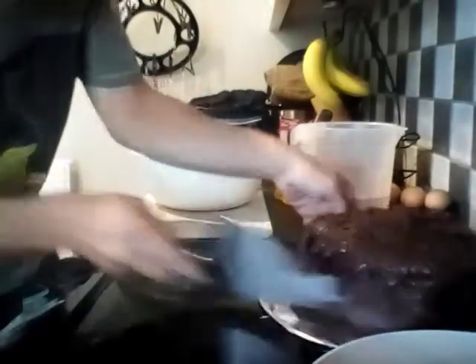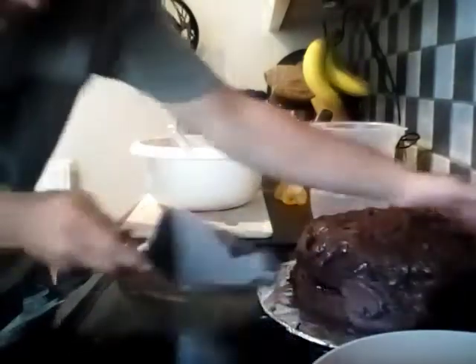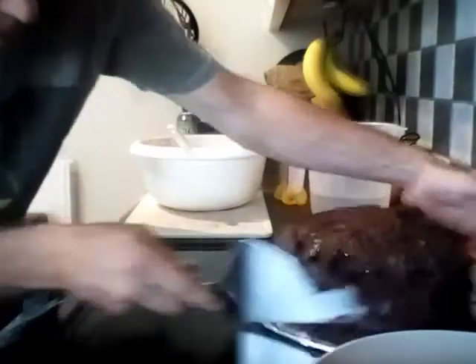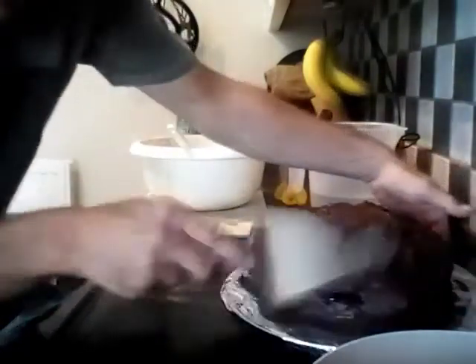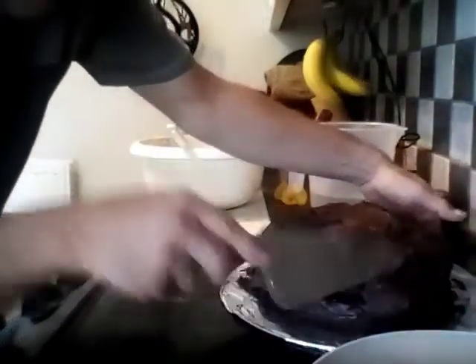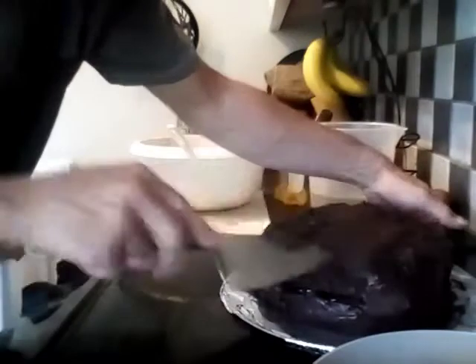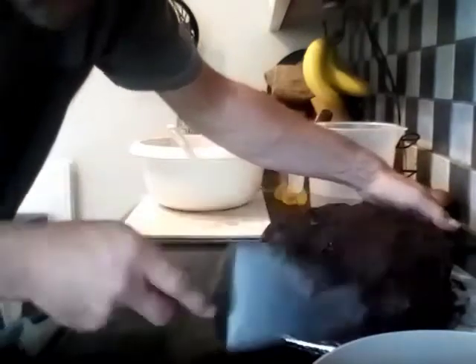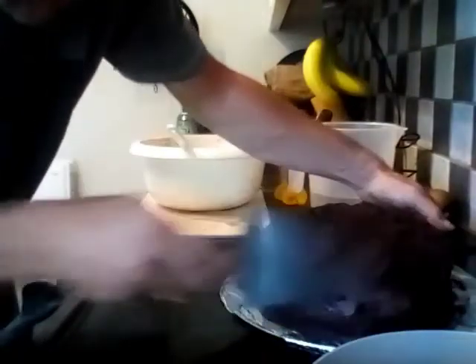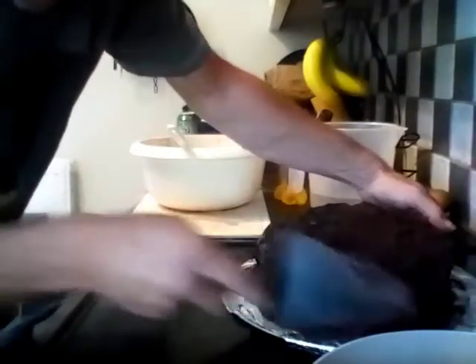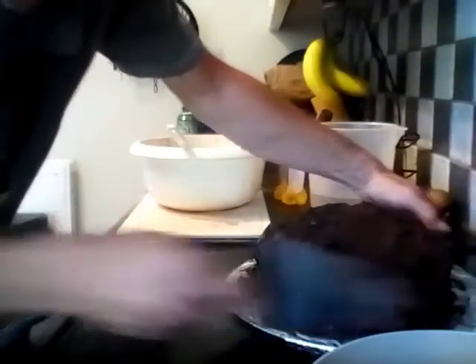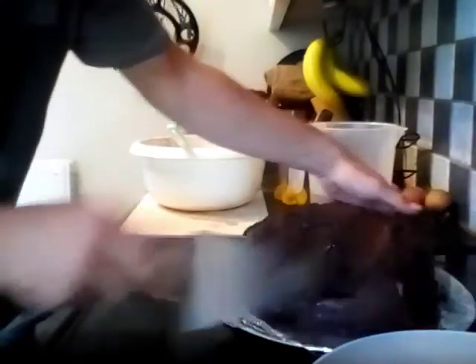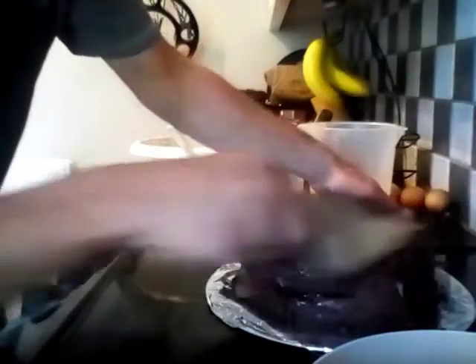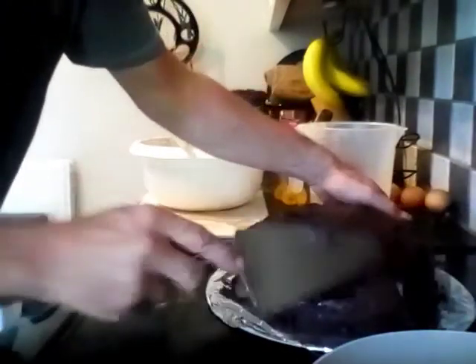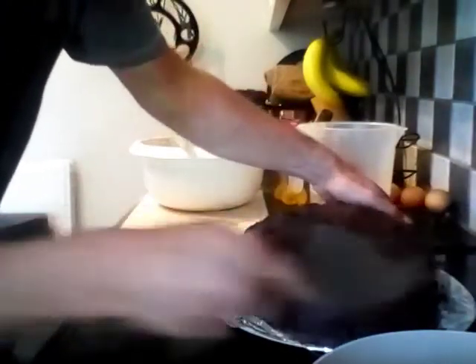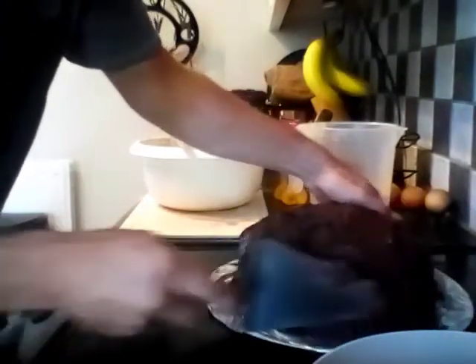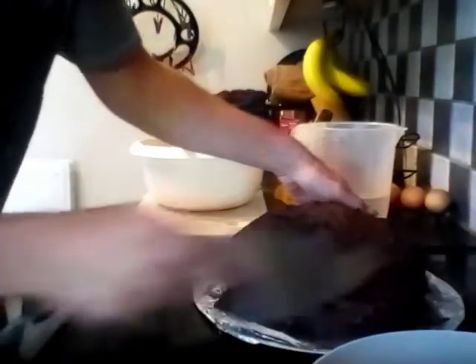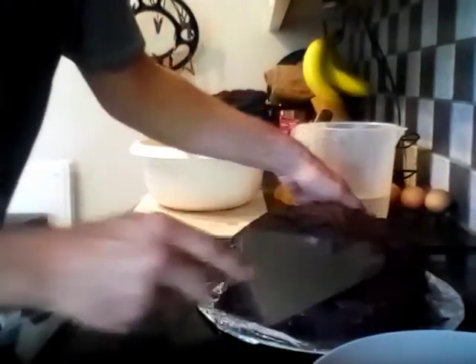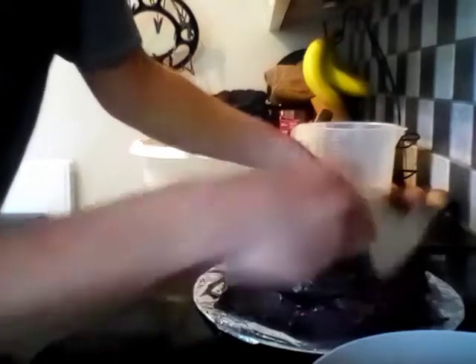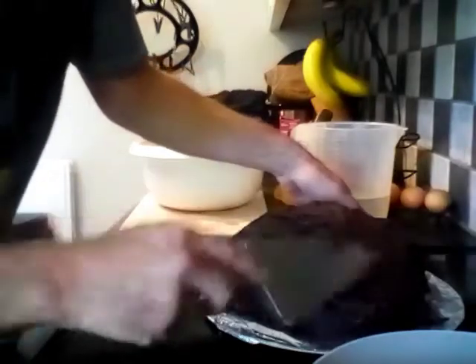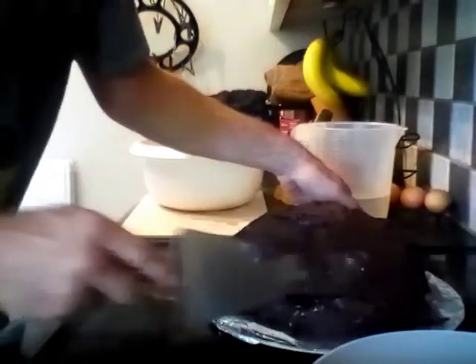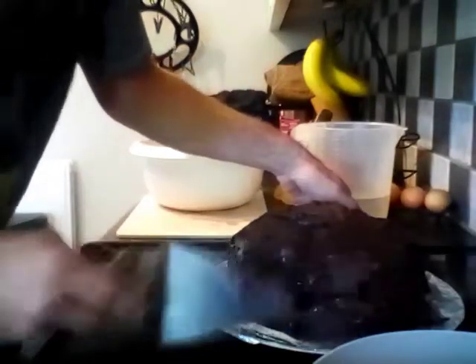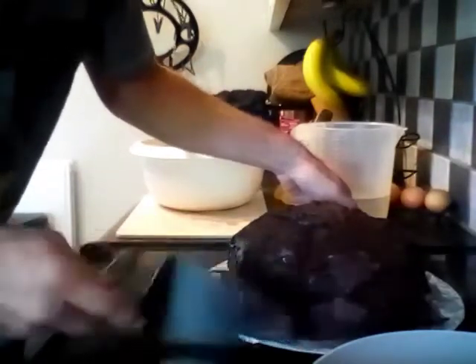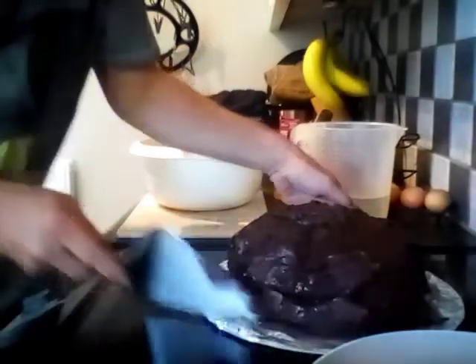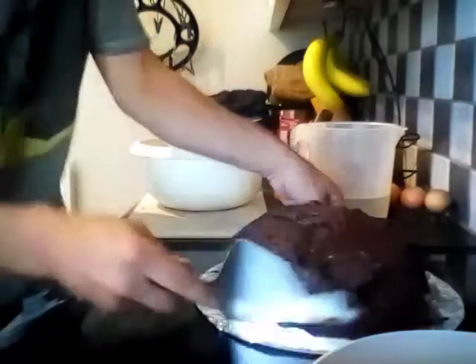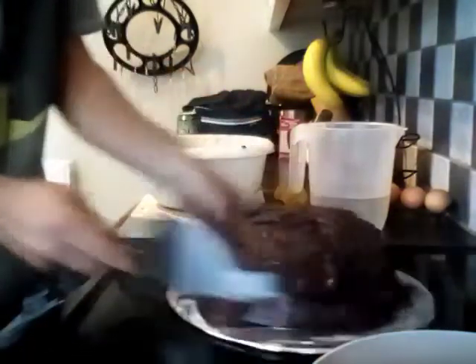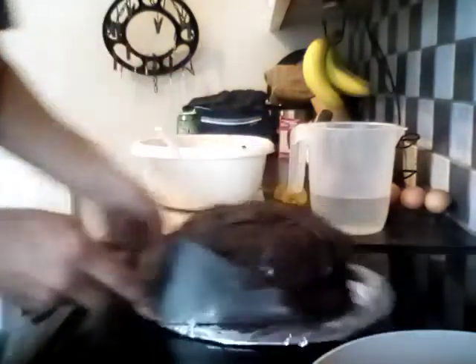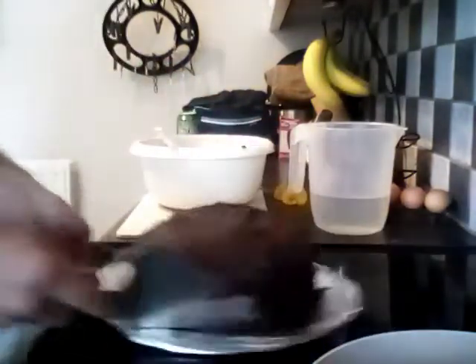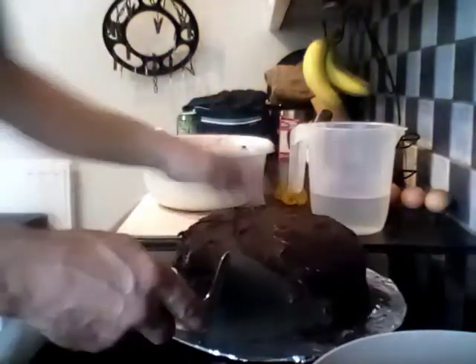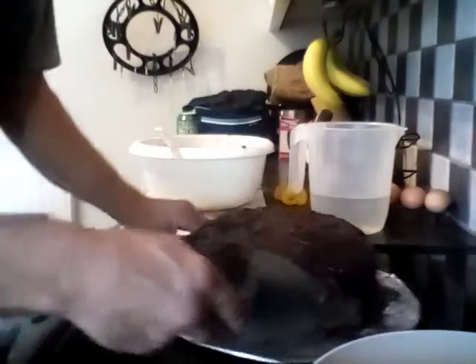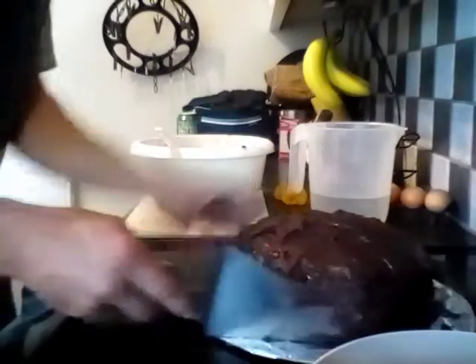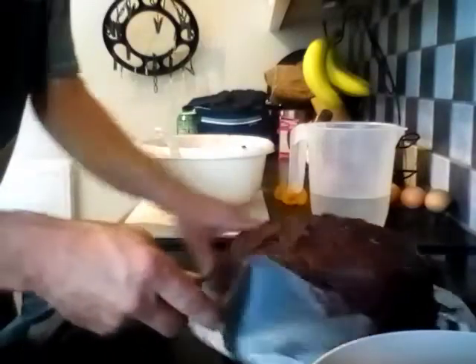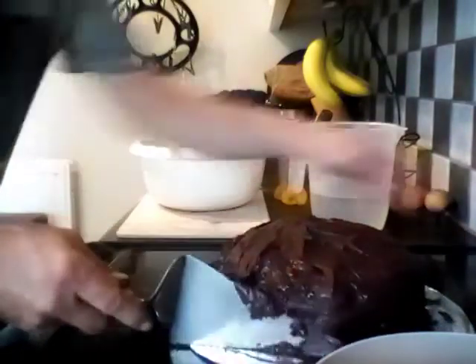I think the cake might still be a bit too warm, but you know what, I'm quite happy with that.